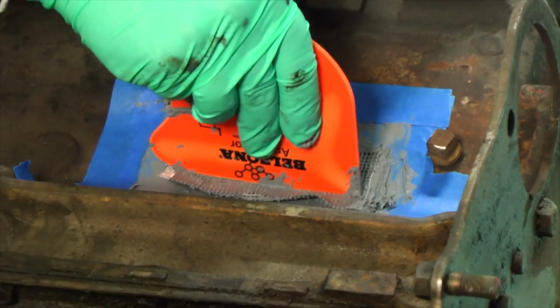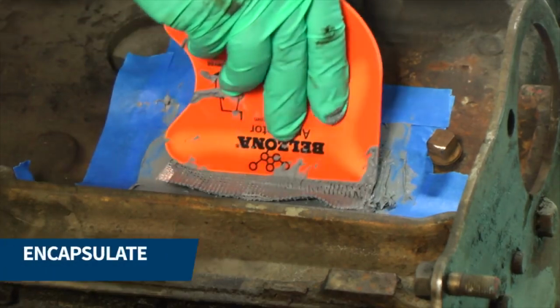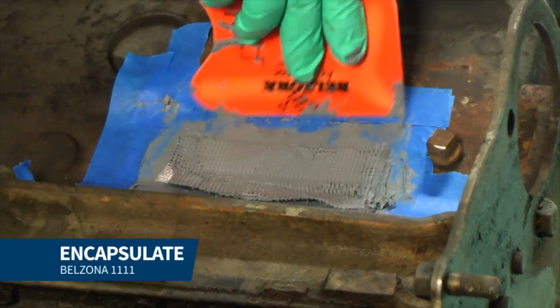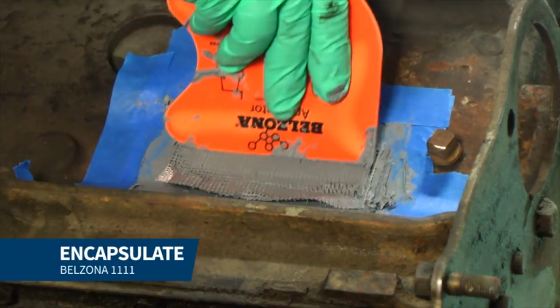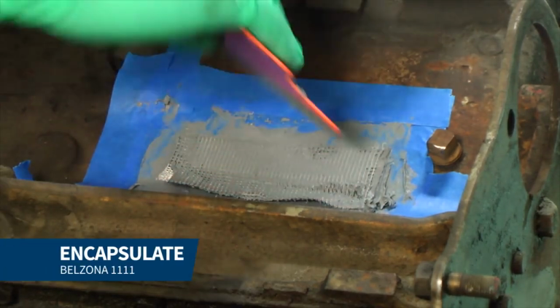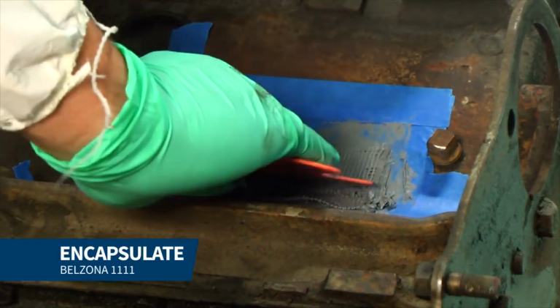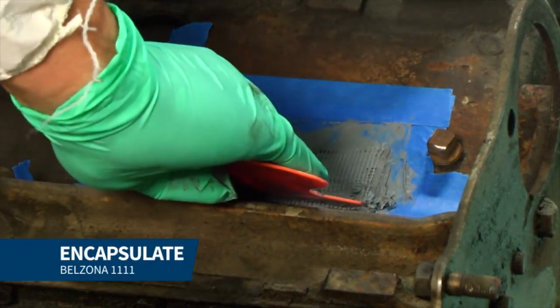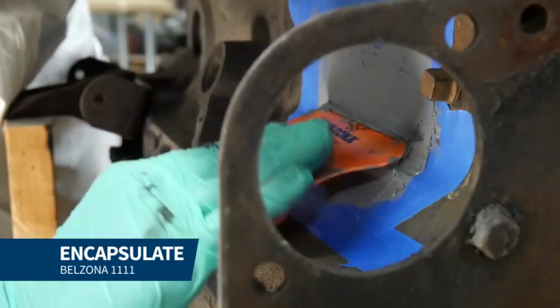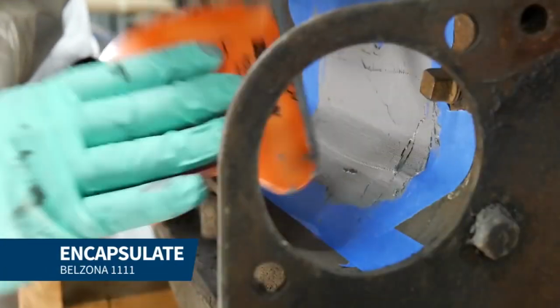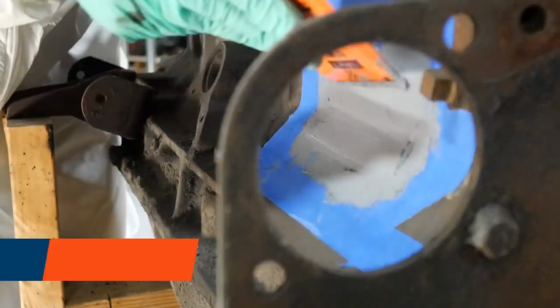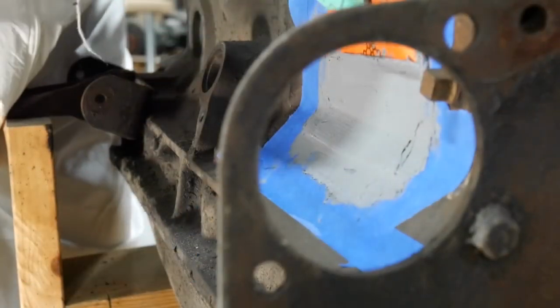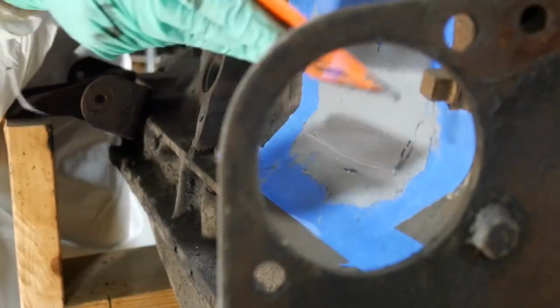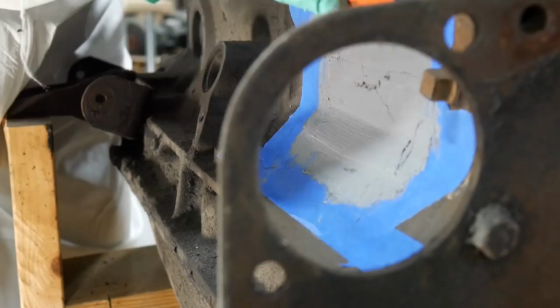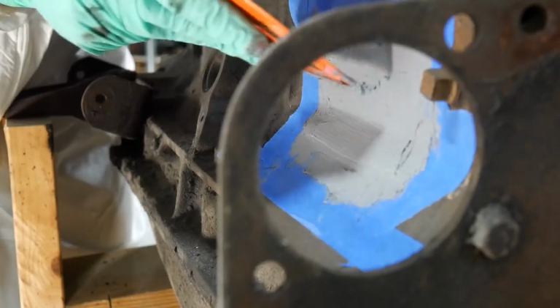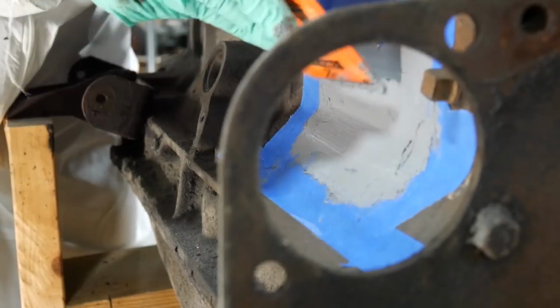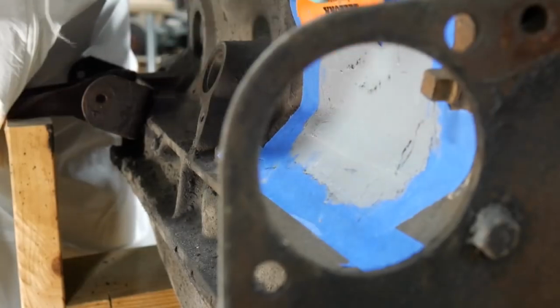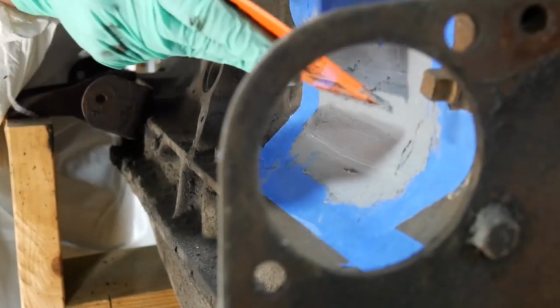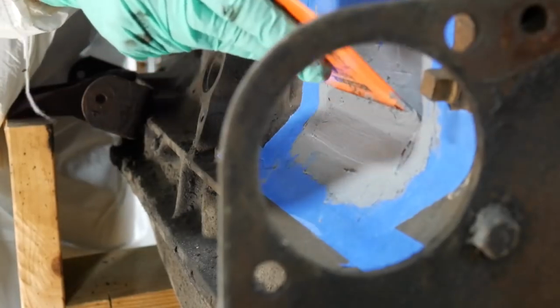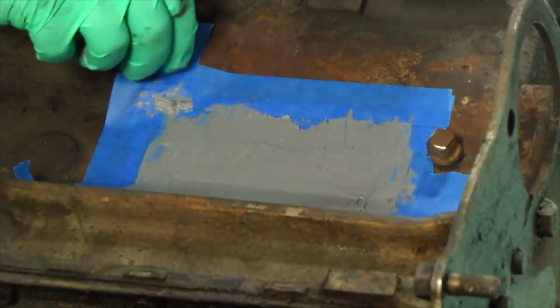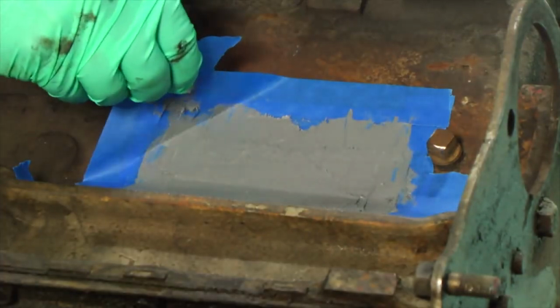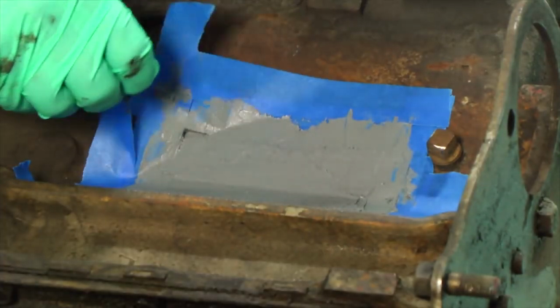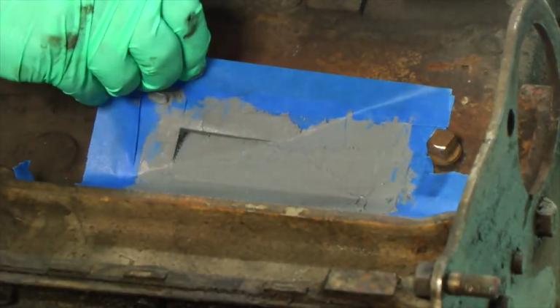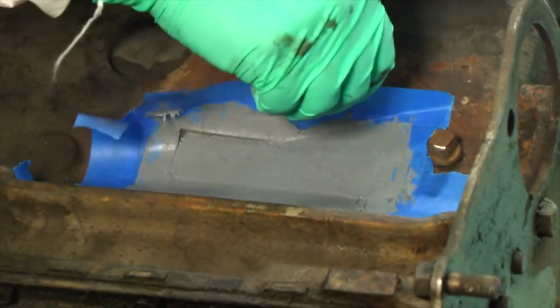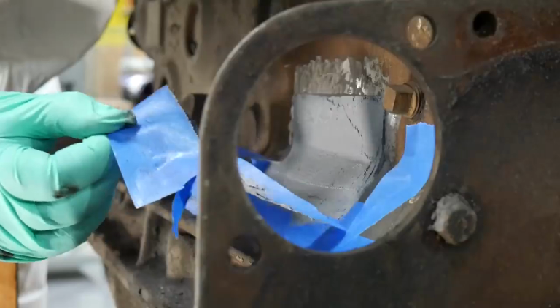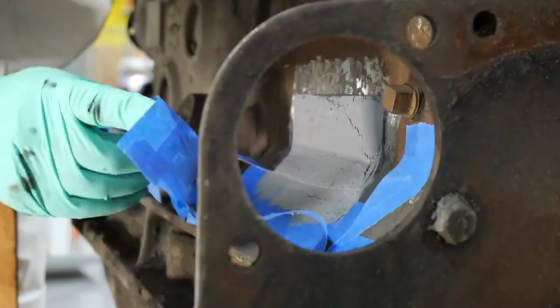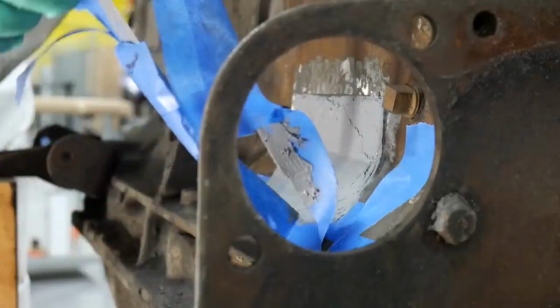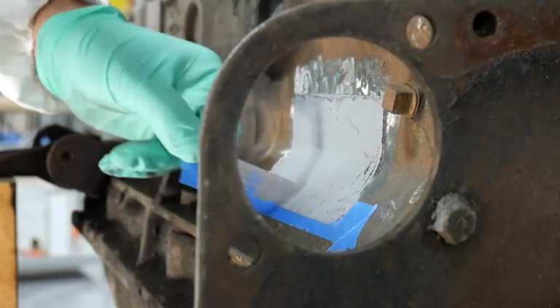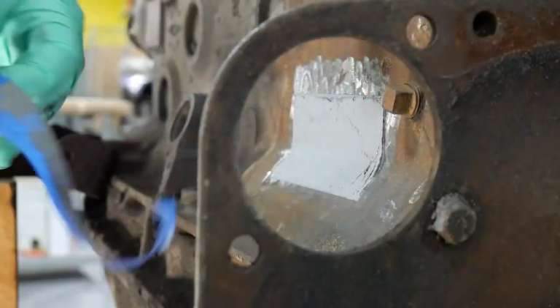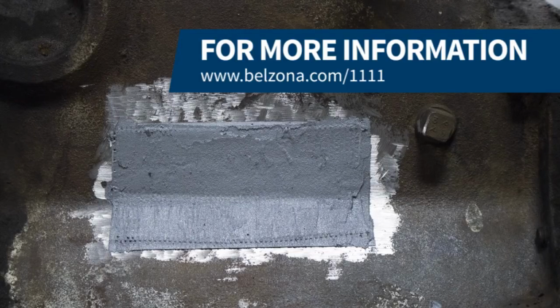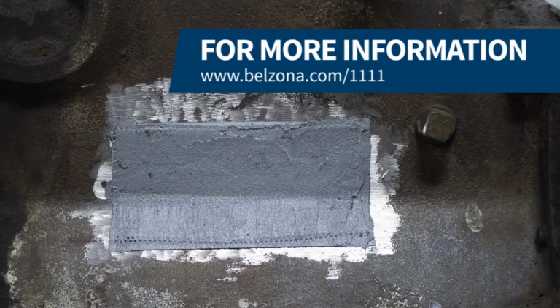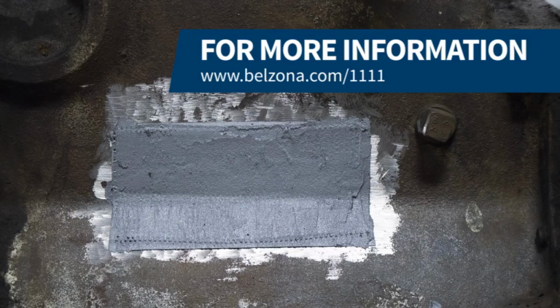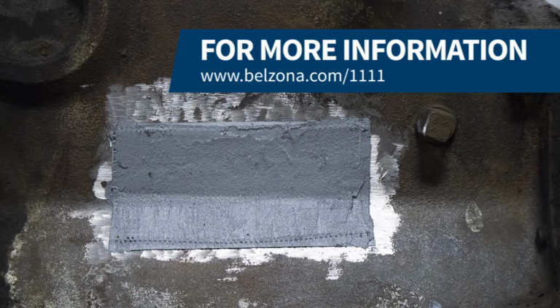Finally, we added another layer of Belzona 1111 onto the entire repair area to create a buildup of approximately one-eighth of an inch. We then removed the masking tape and let the product cure. The application is now complete.